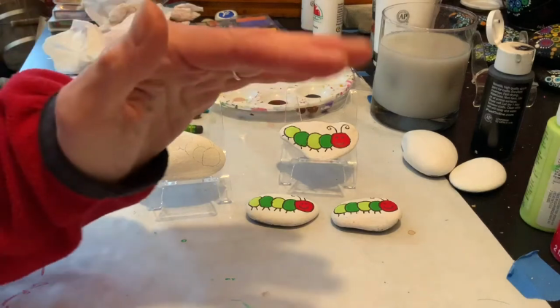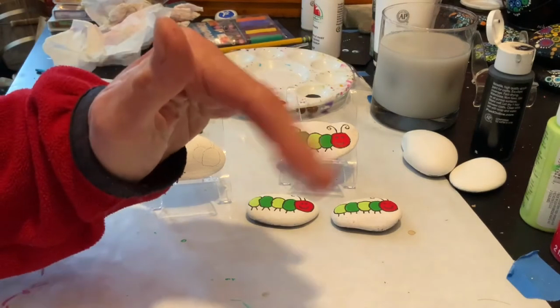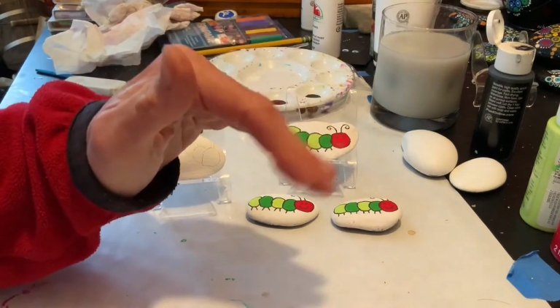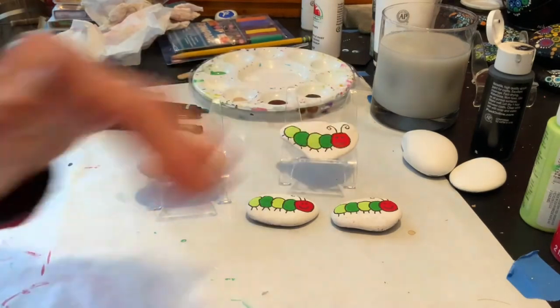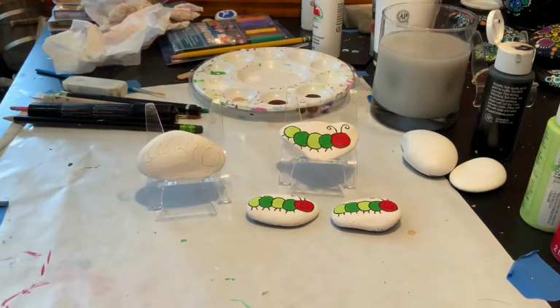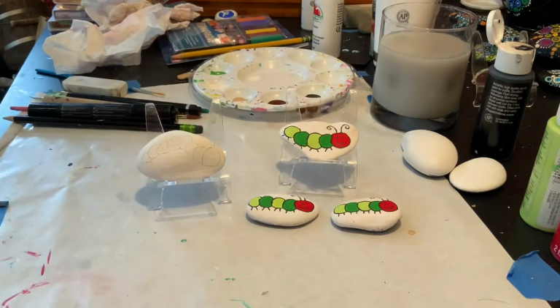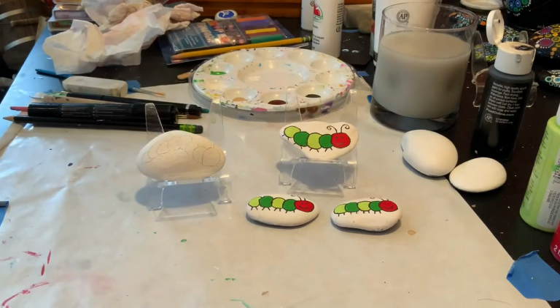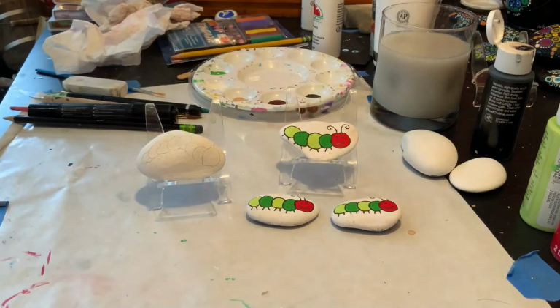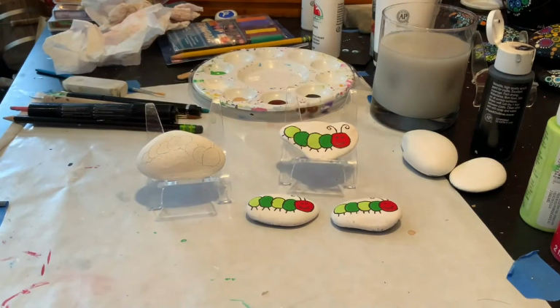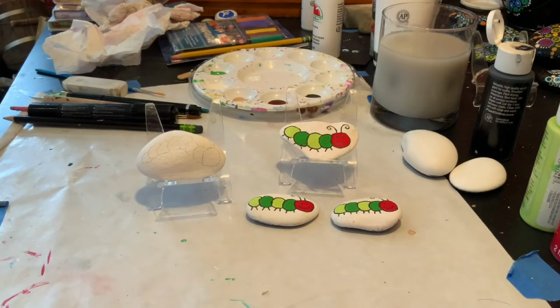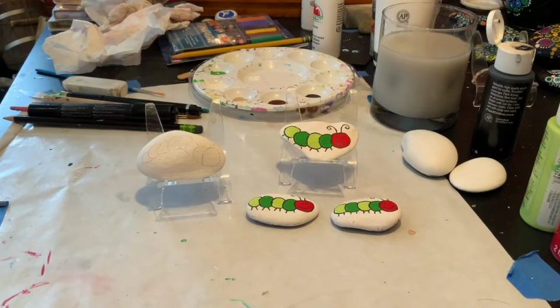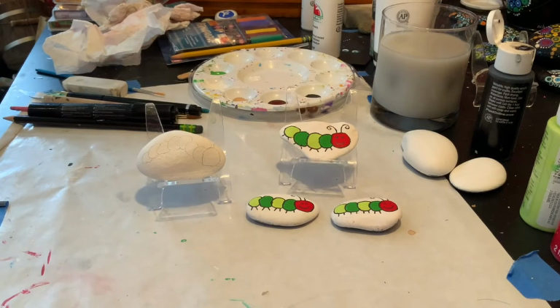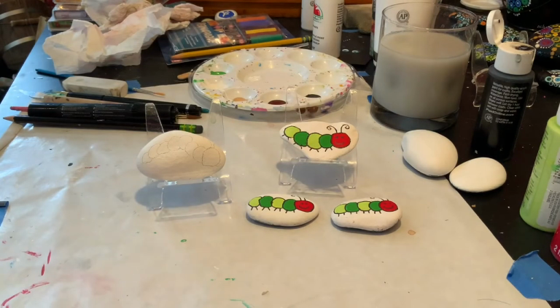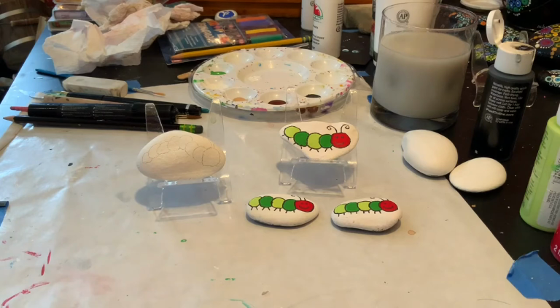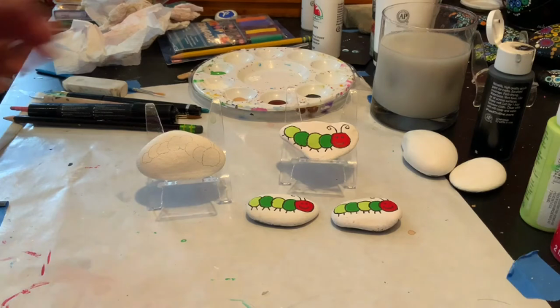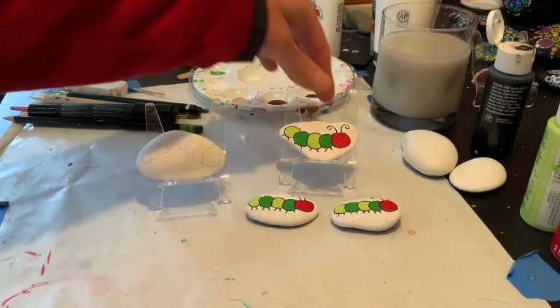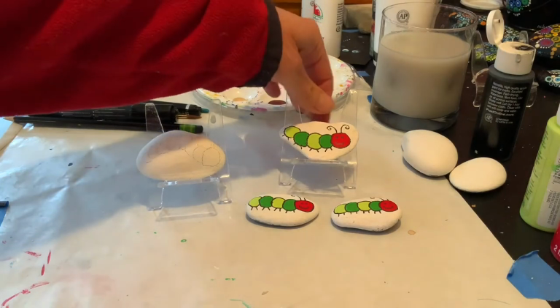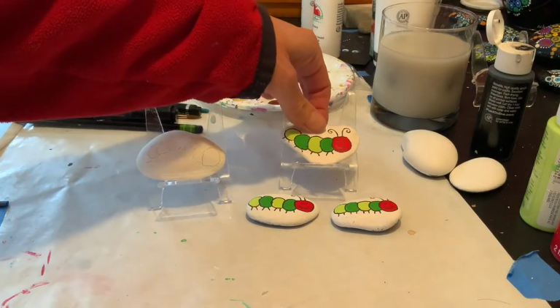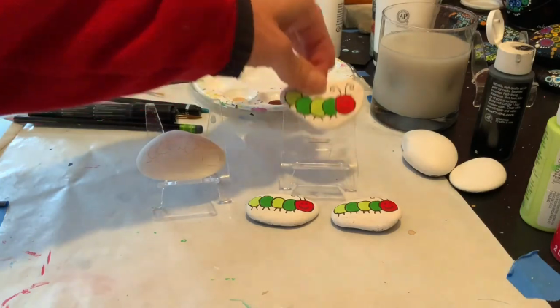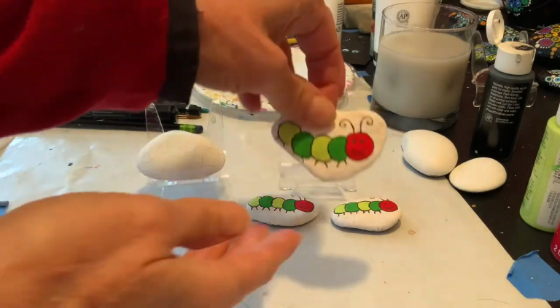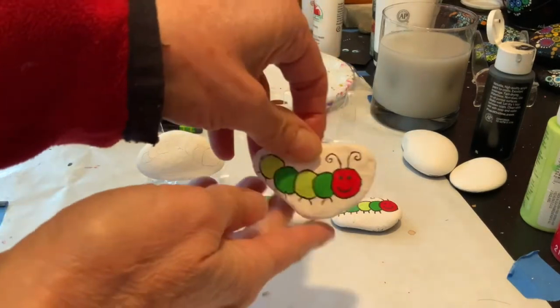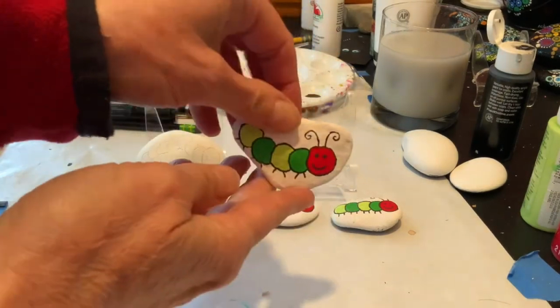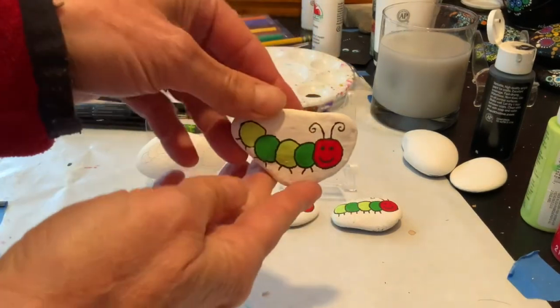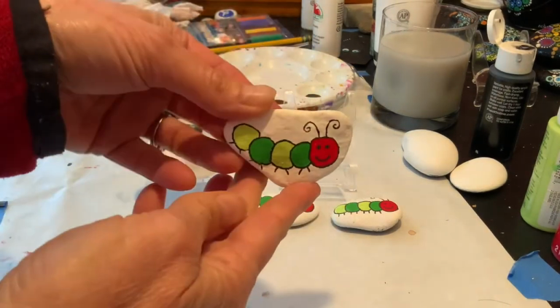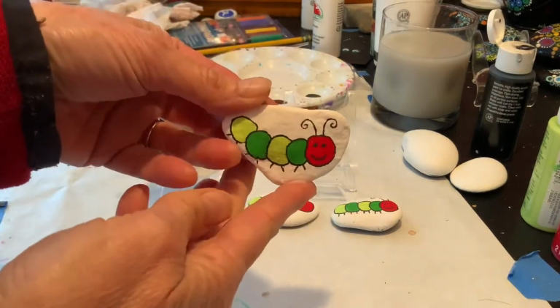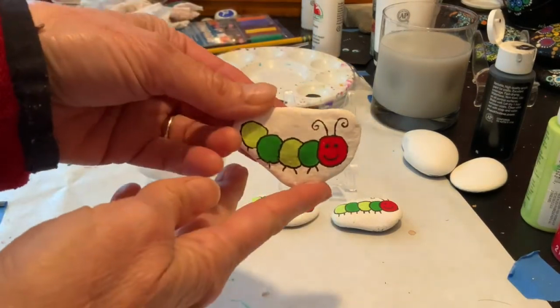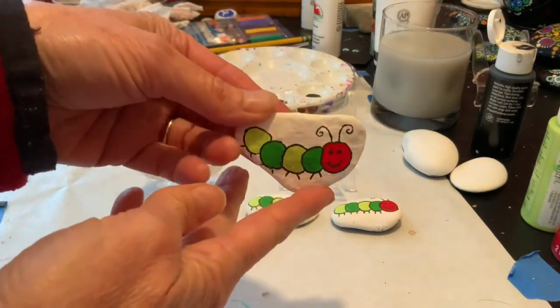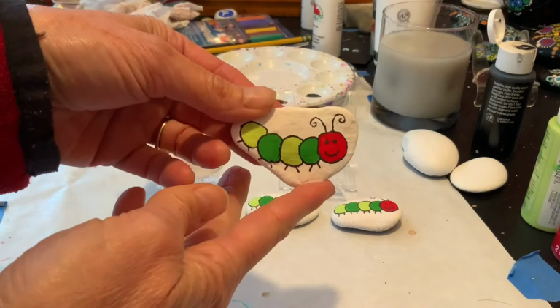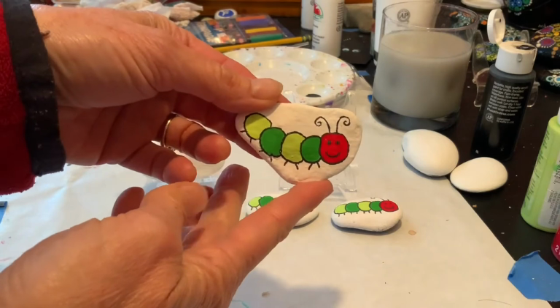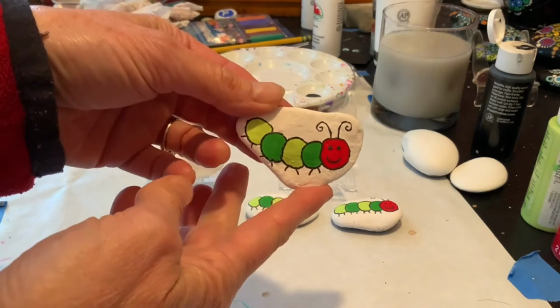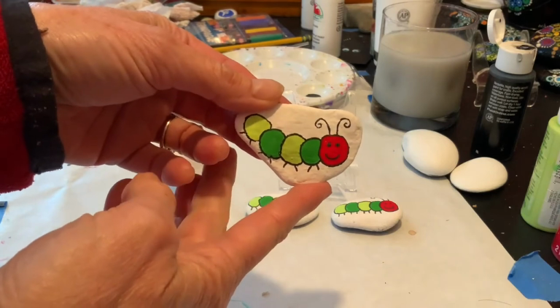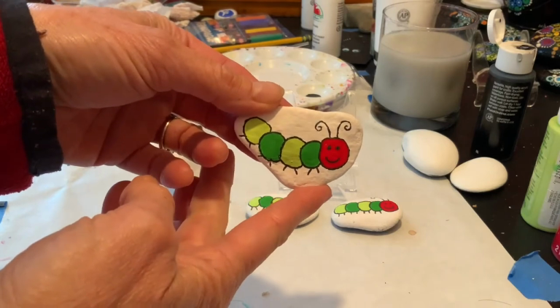Hello! Welcome to Sunset Studios. Today we're going to make this really cute Eric Carle-type caterpillar.